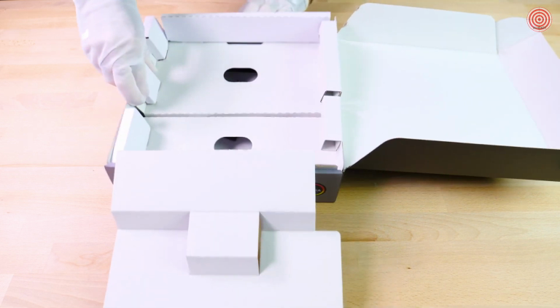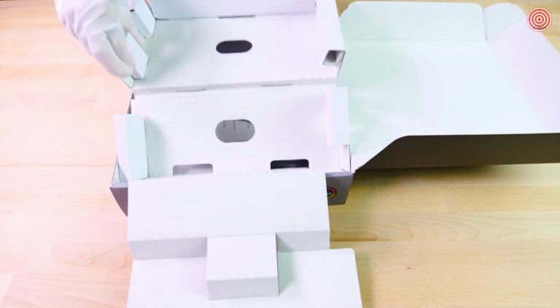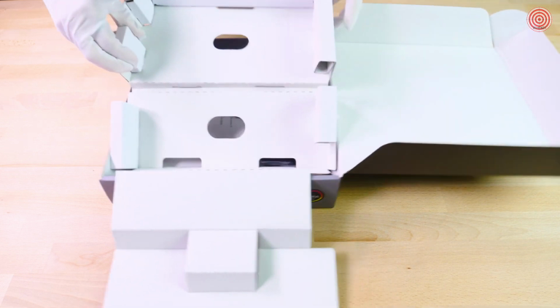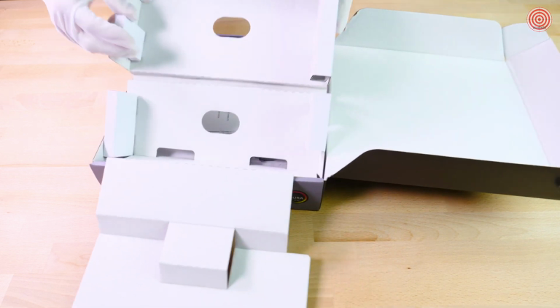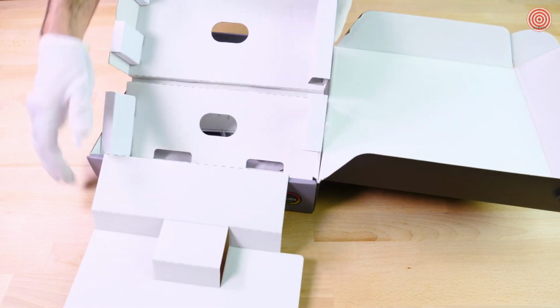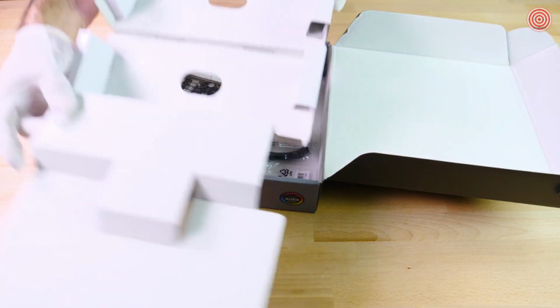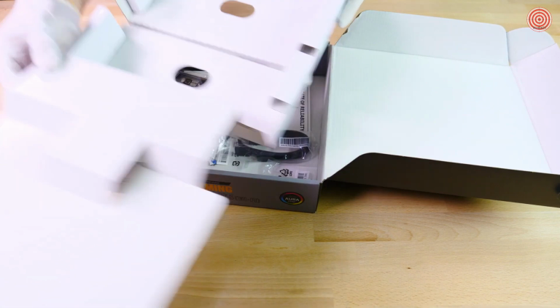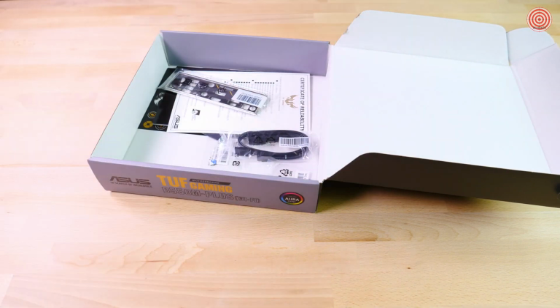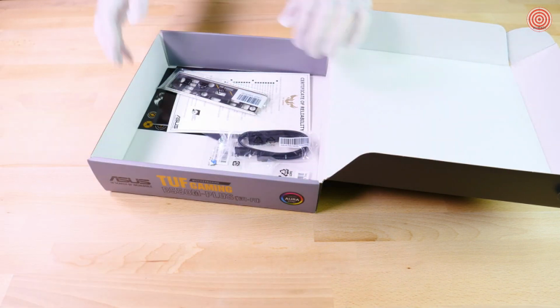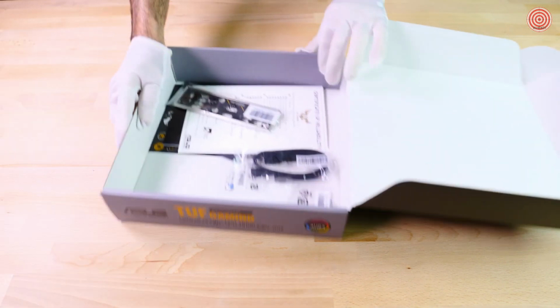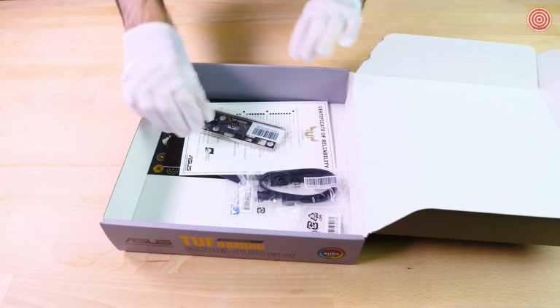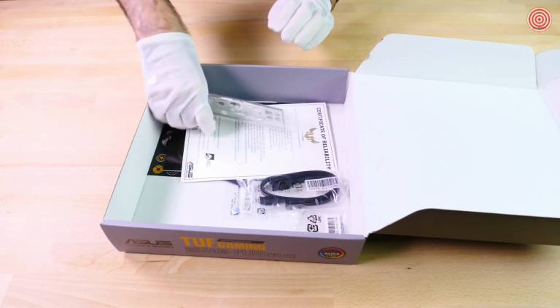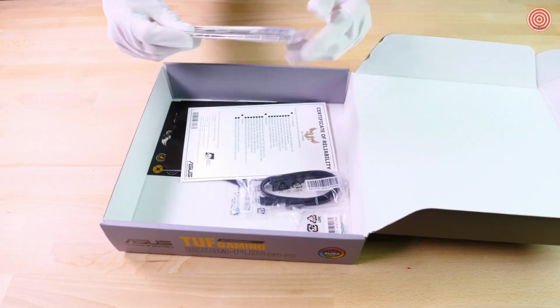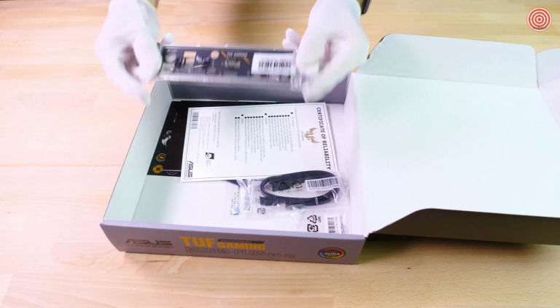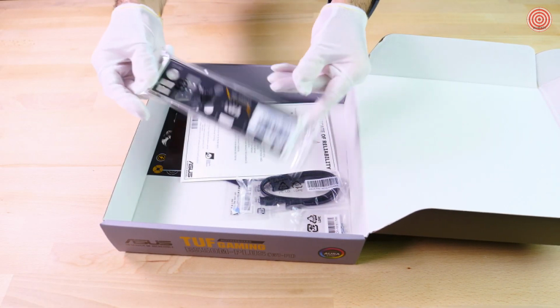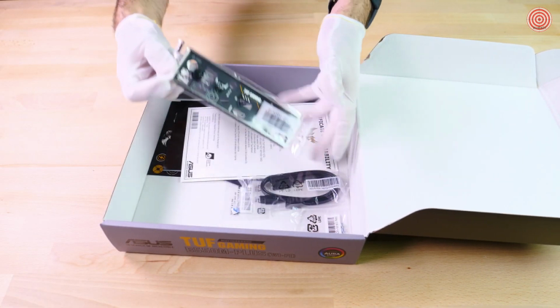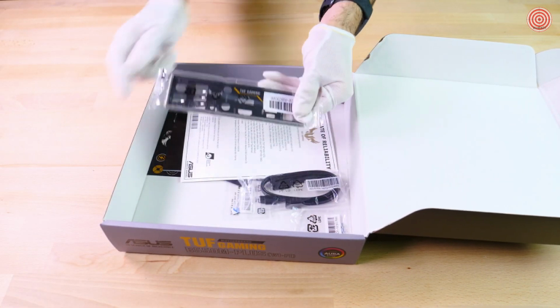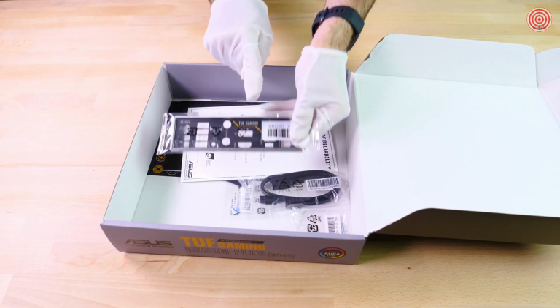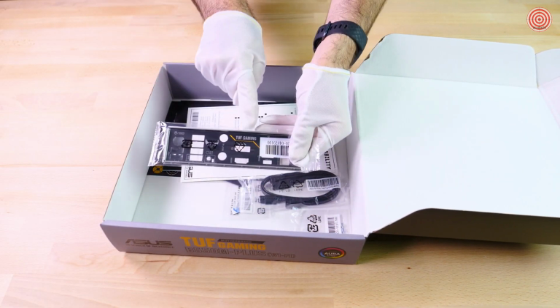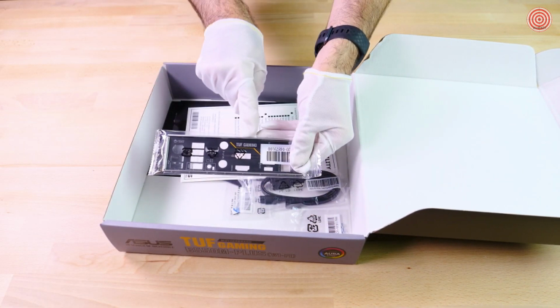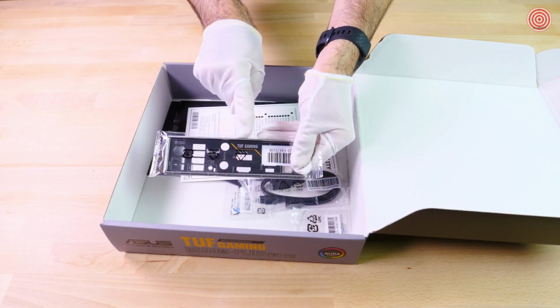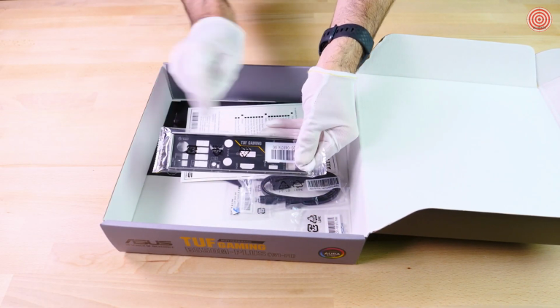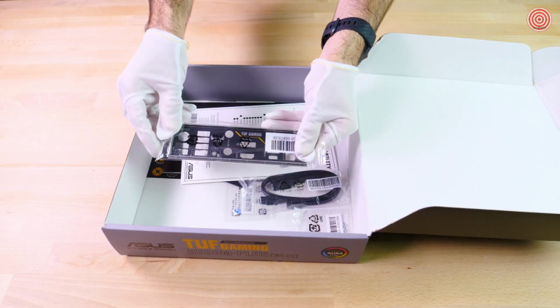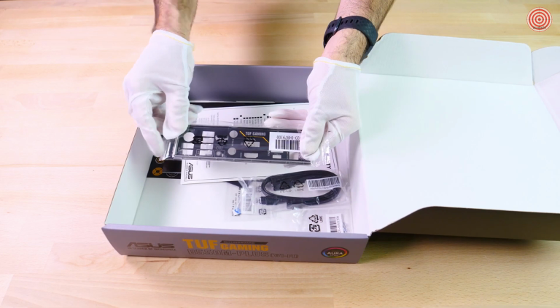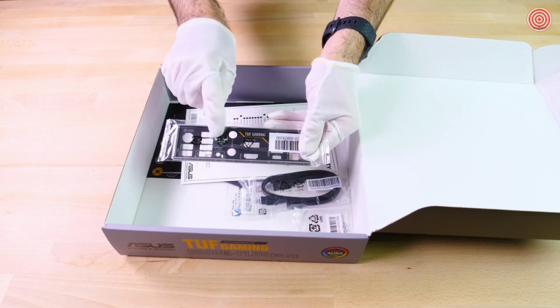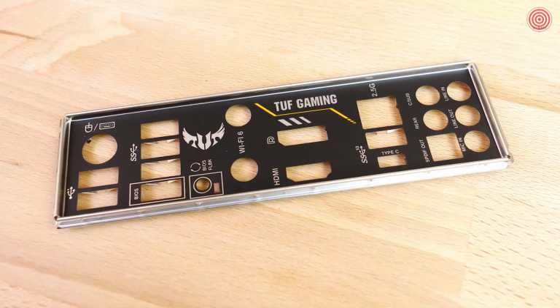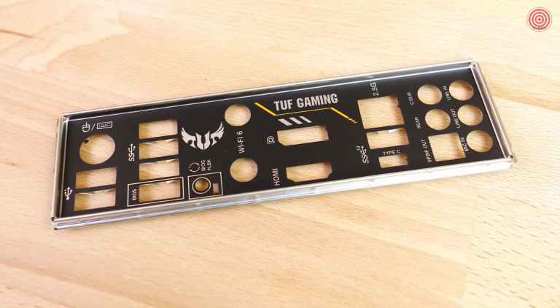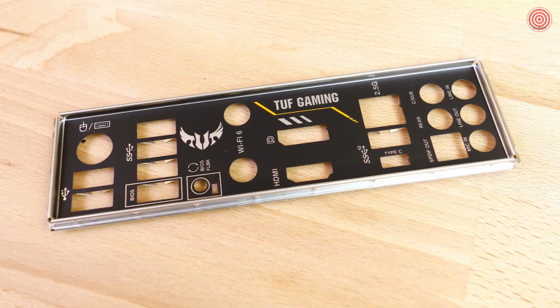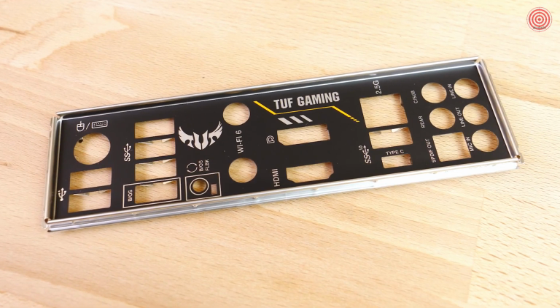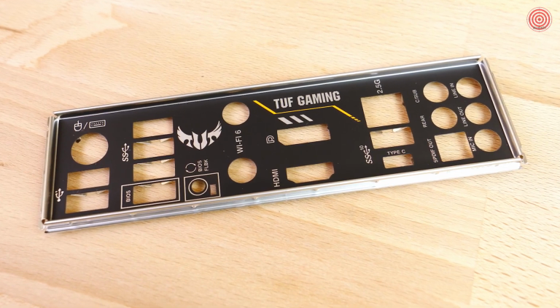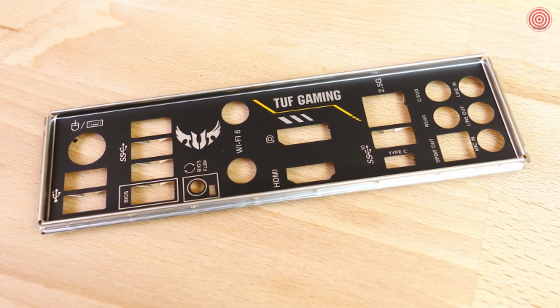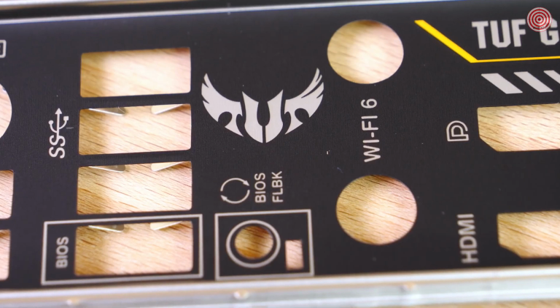Now that the board is out, we can see what's hidden away in the box. We have a really cool TUF Gaming IO shield, complete with TUF Gaming logos and decals.